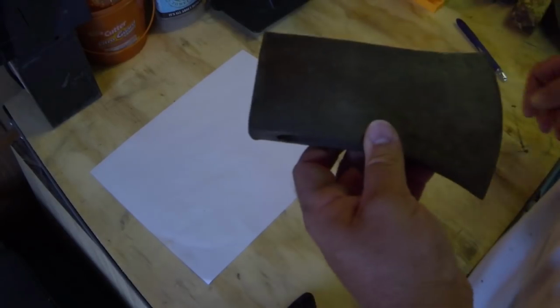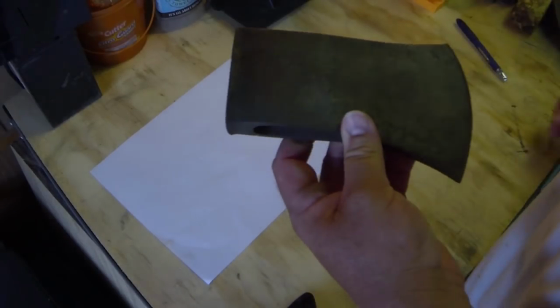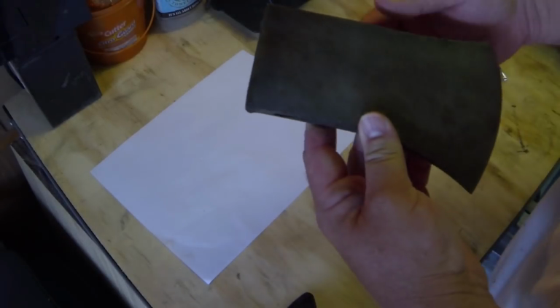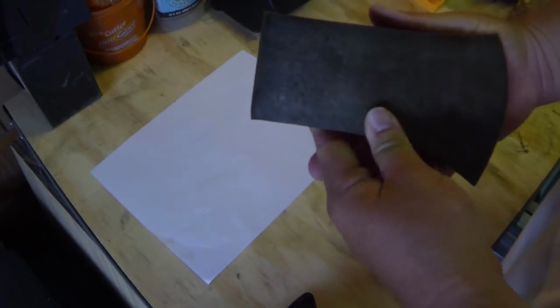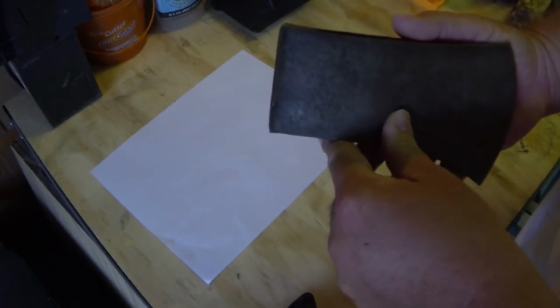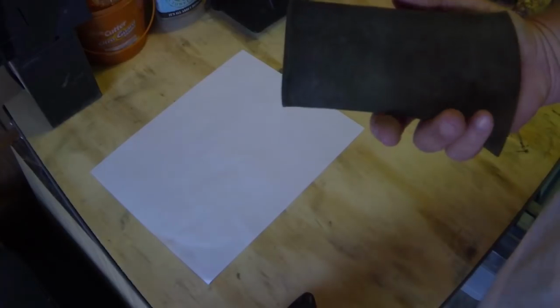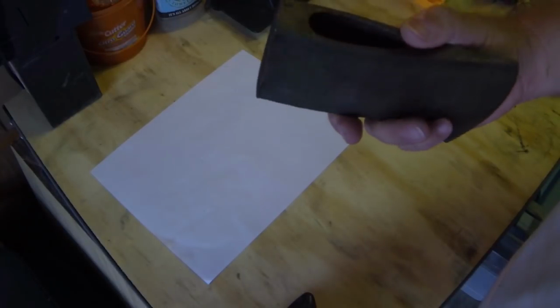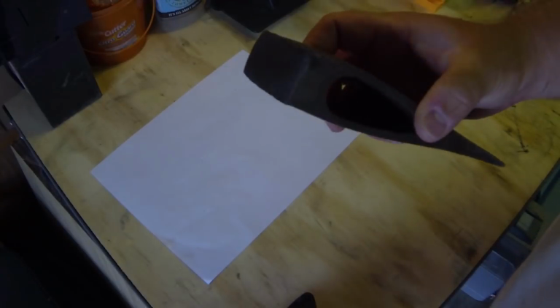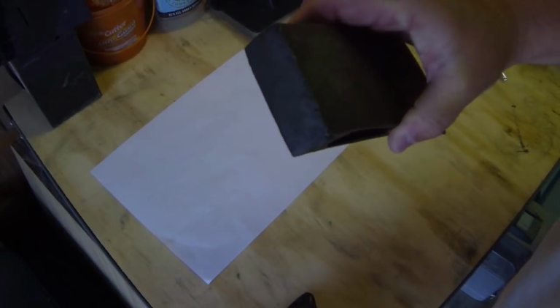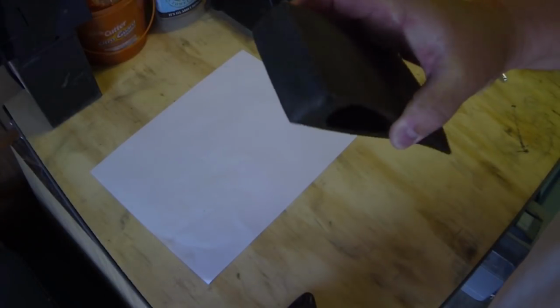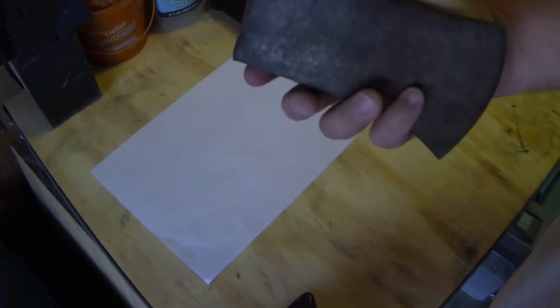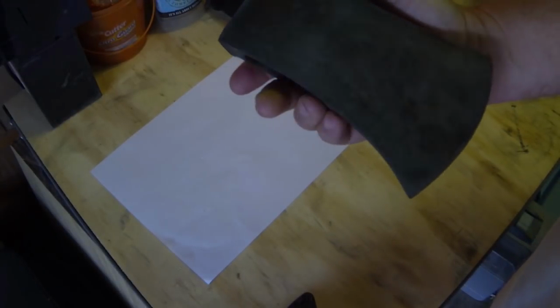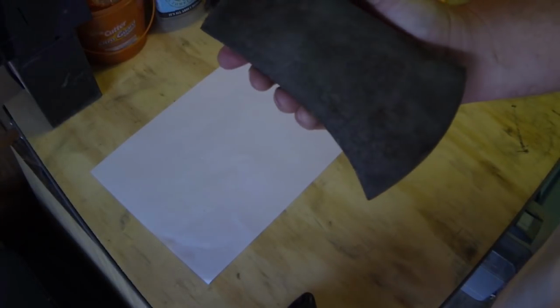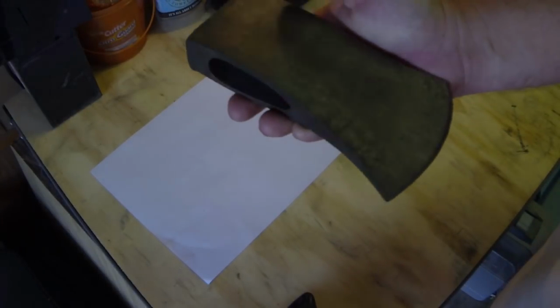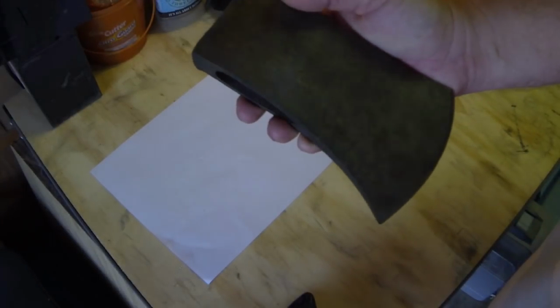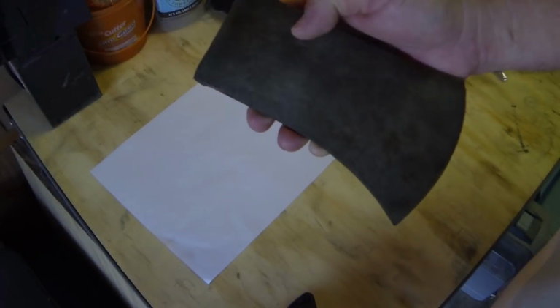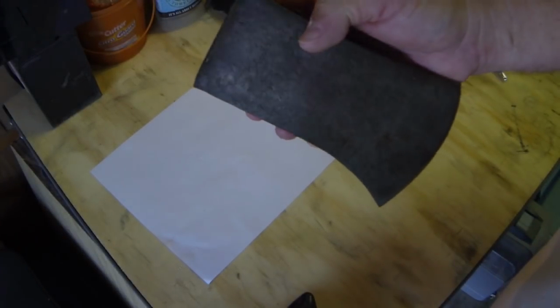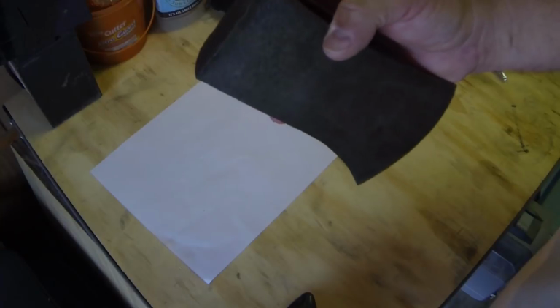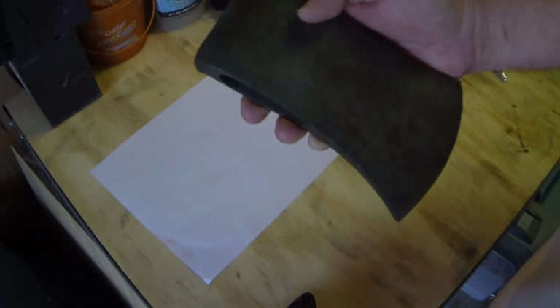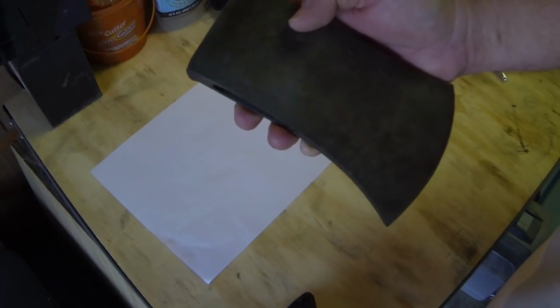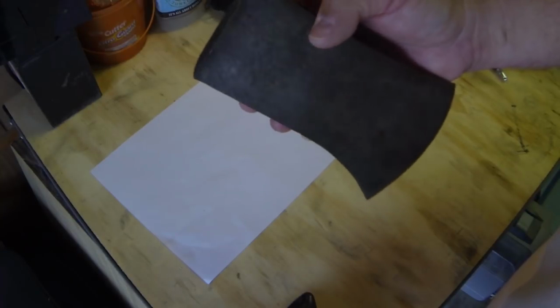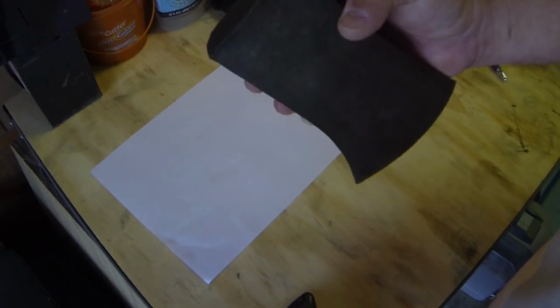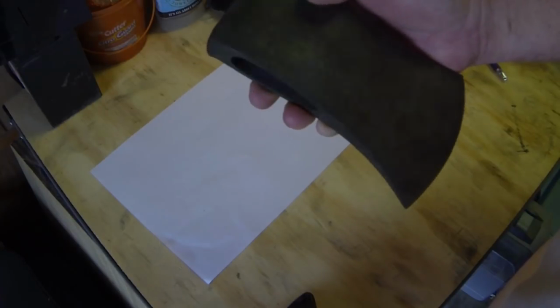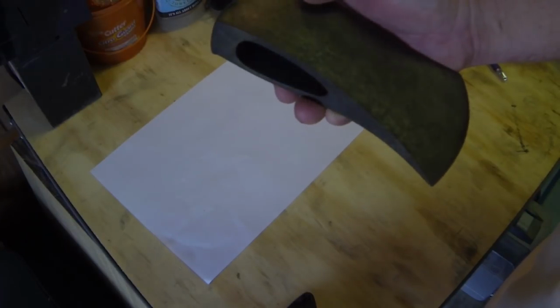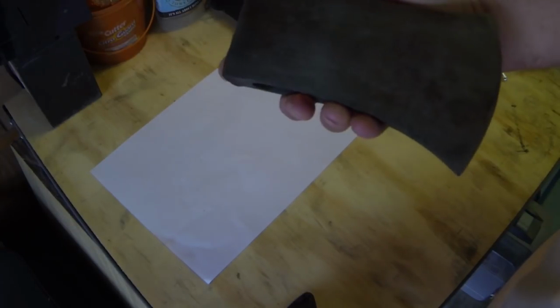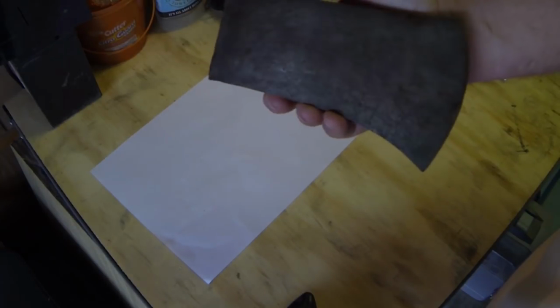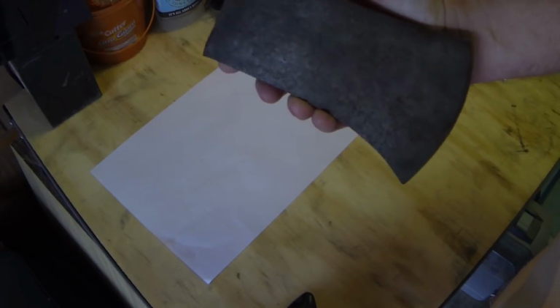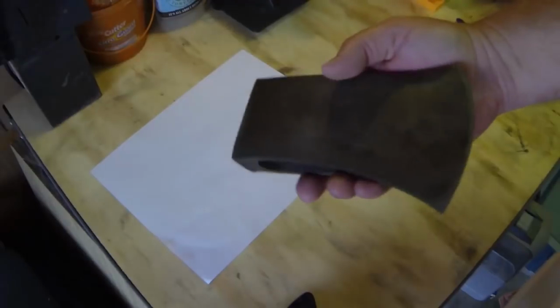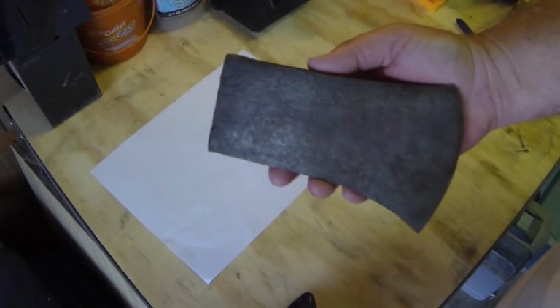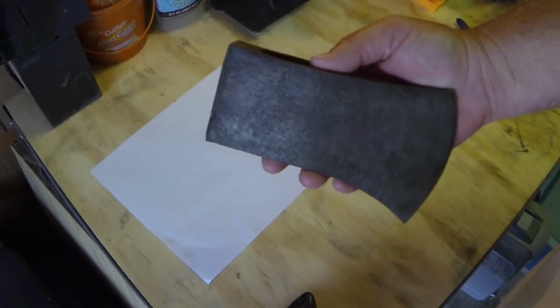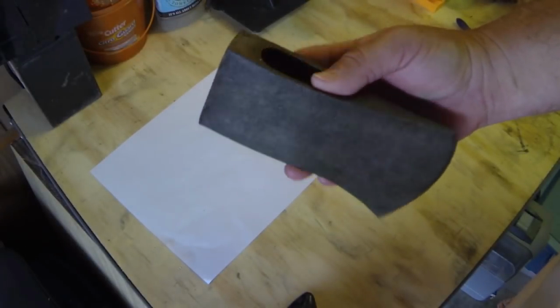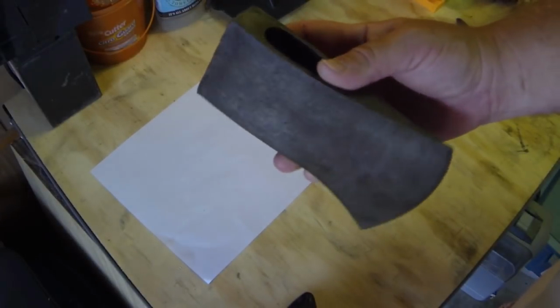I have this old axe that I just cleaned up. I can't find any kind of markings on it, so I'm going to modify it into some sort of a tomahawk or a Viking style. Let's take a measurement of it and then I'll design a sketch.